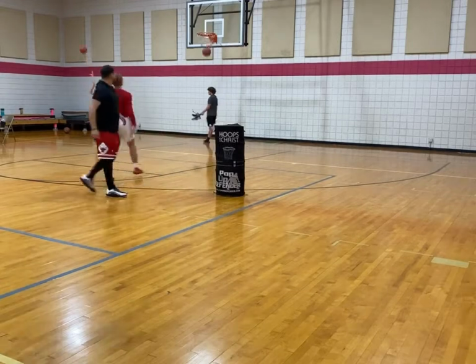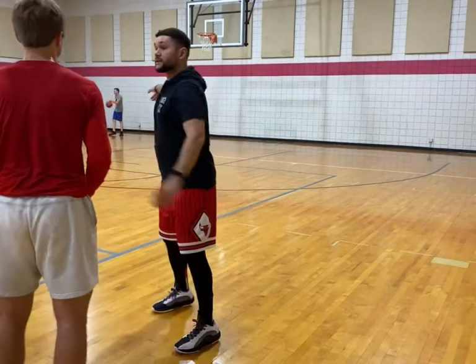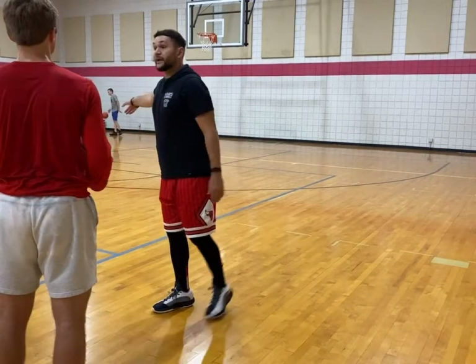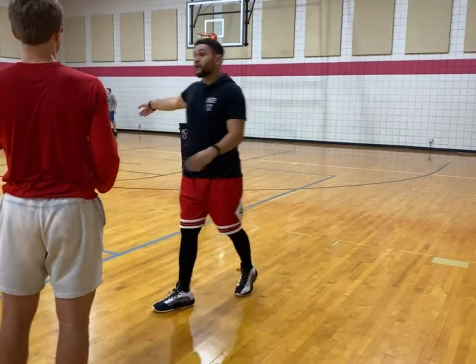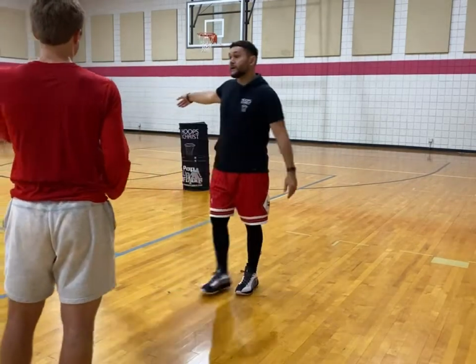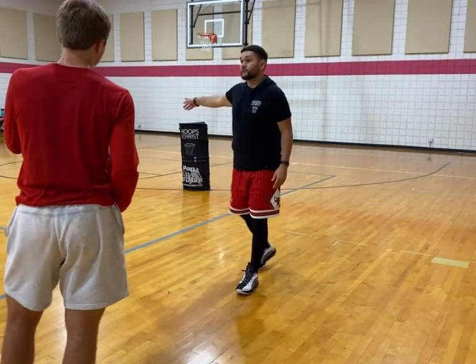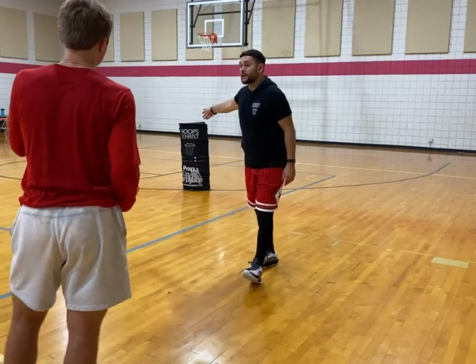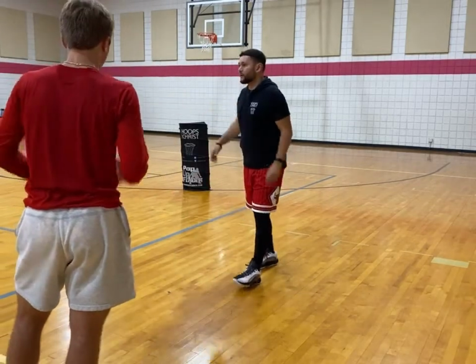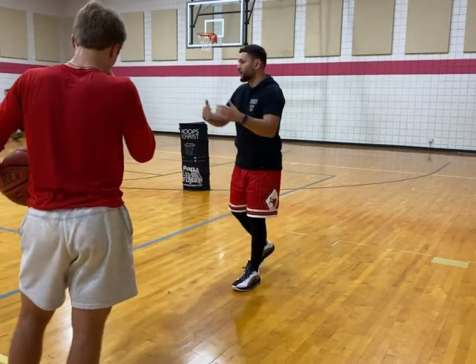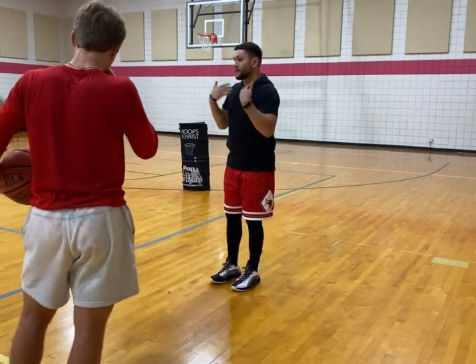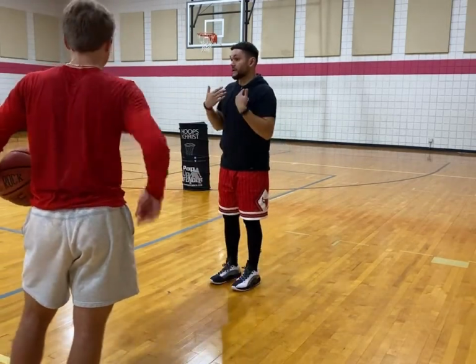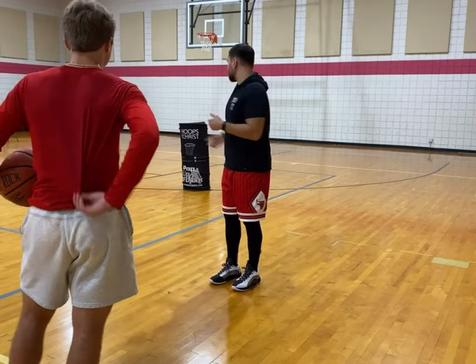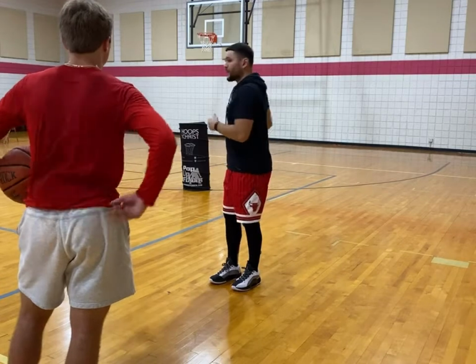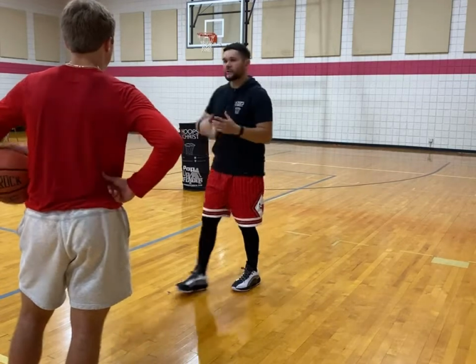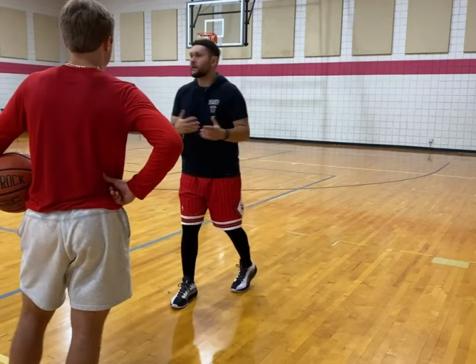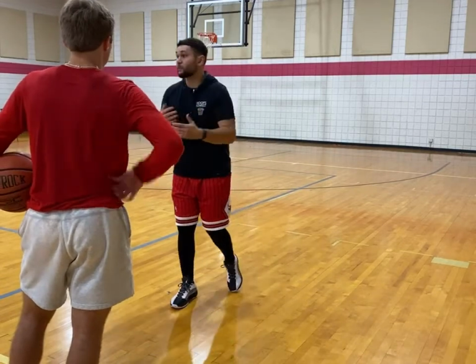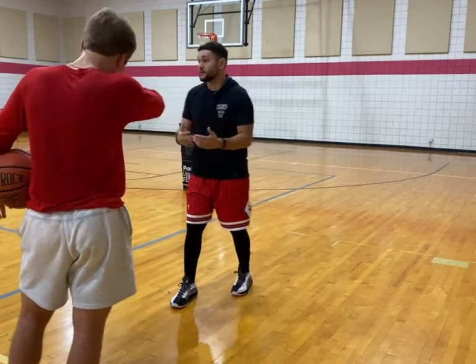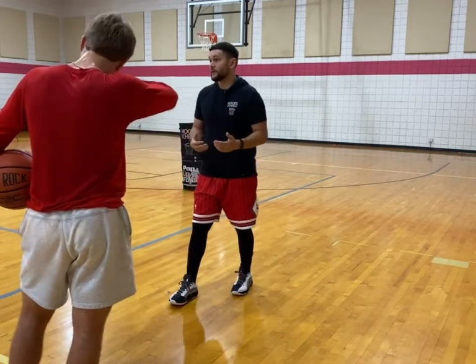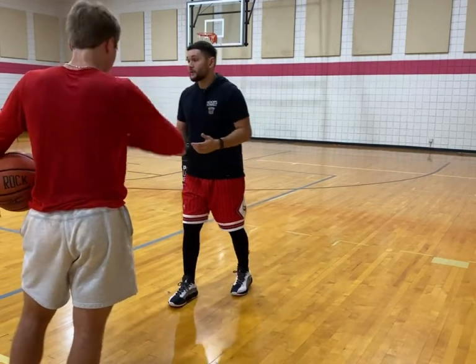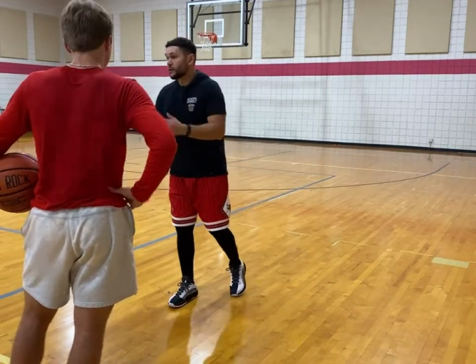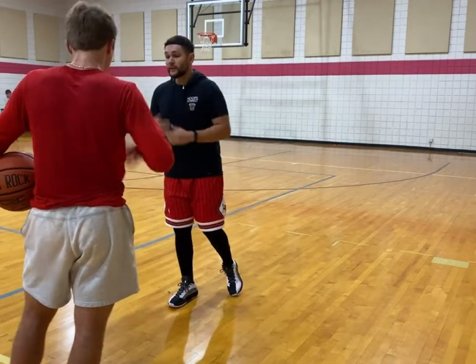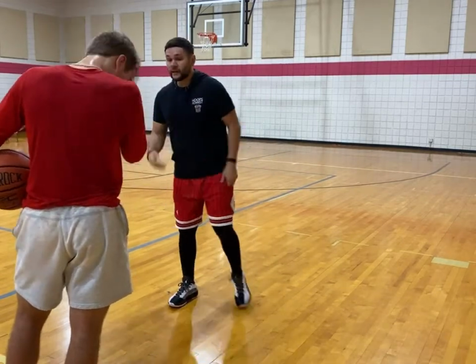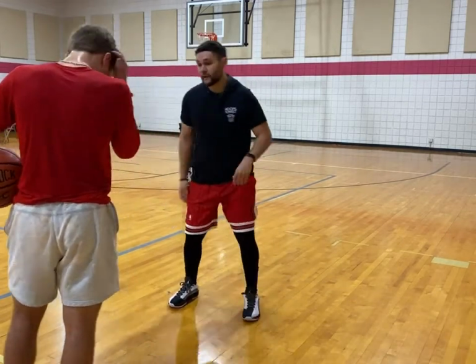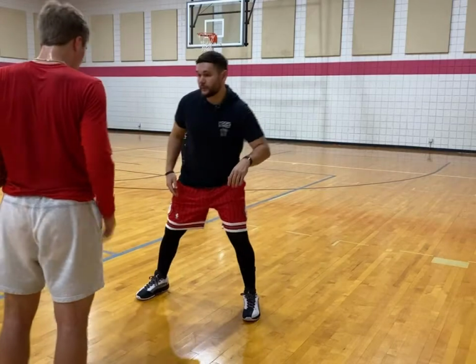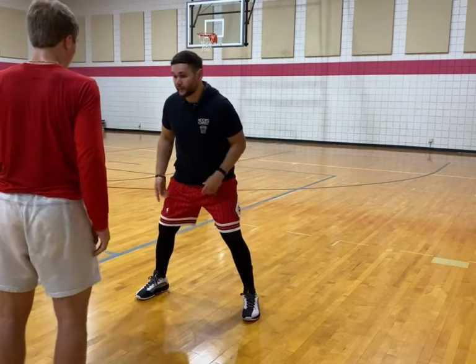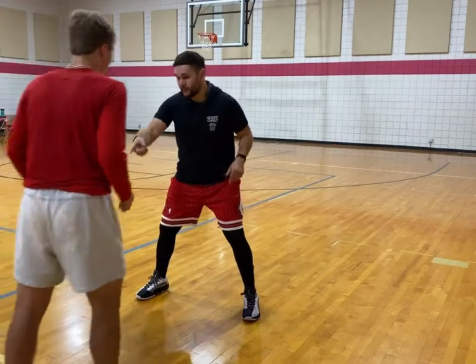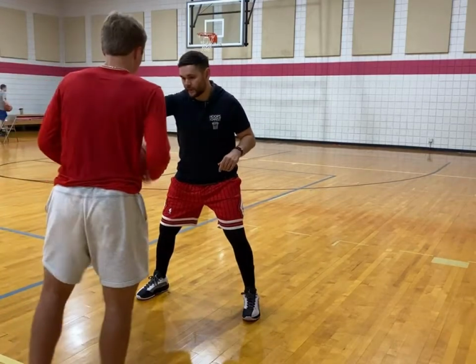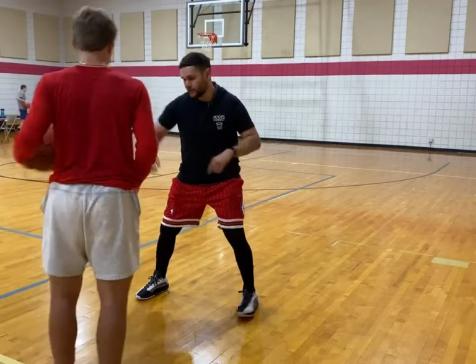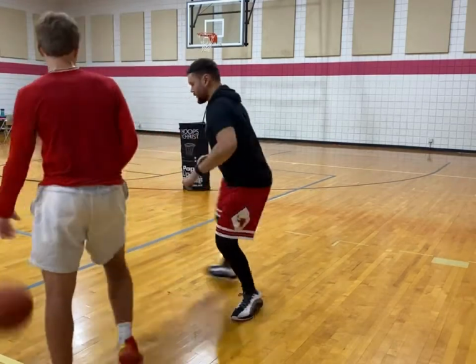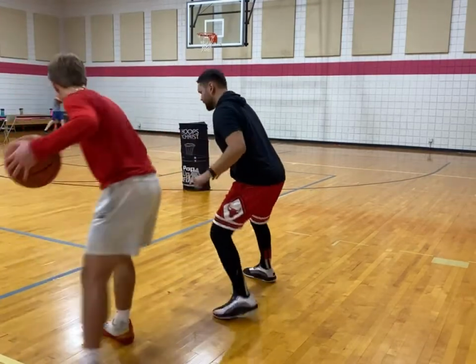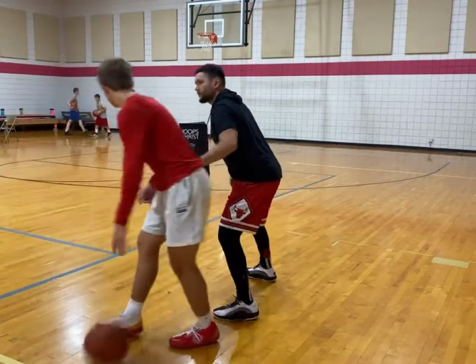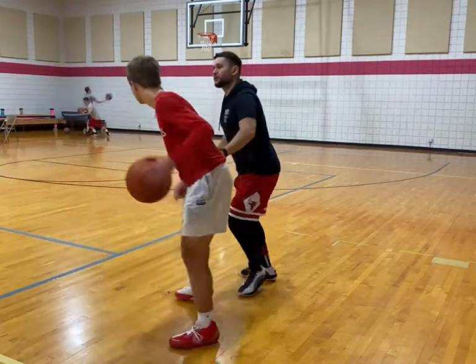You got a side pick and roll right here. So you know you need to get down to the wing, but you got a guy who's just pressuring you. So you can go straight line, turn your body, put it in your back pocket, and just bully ball.